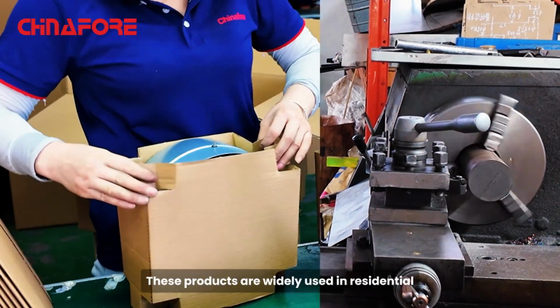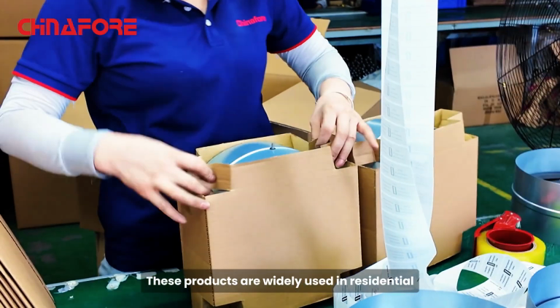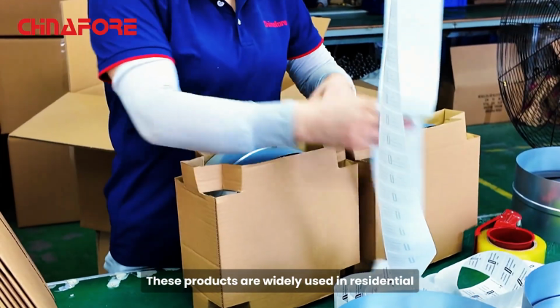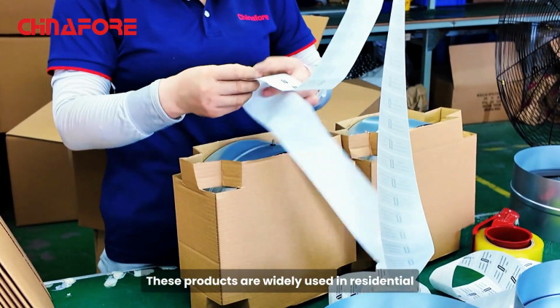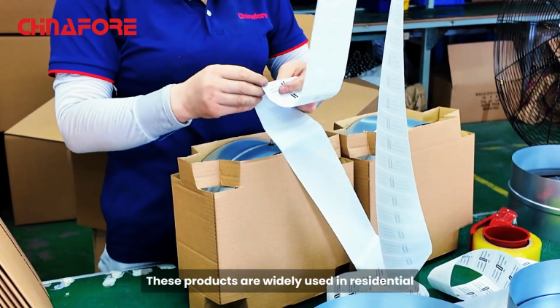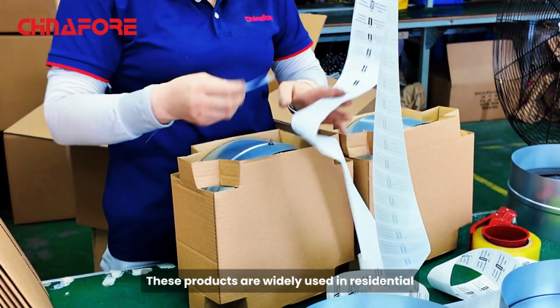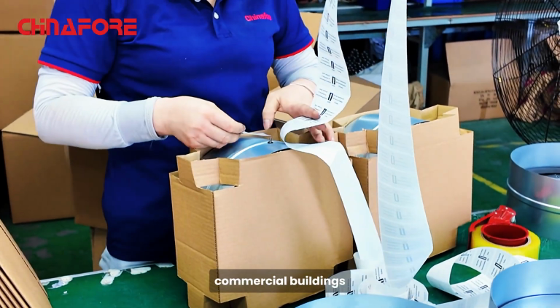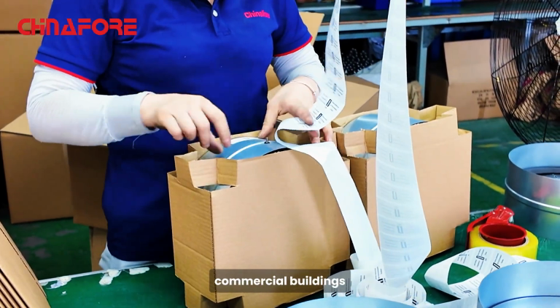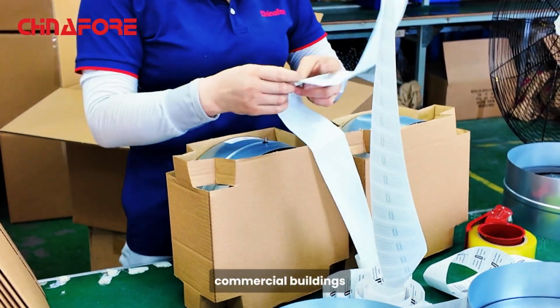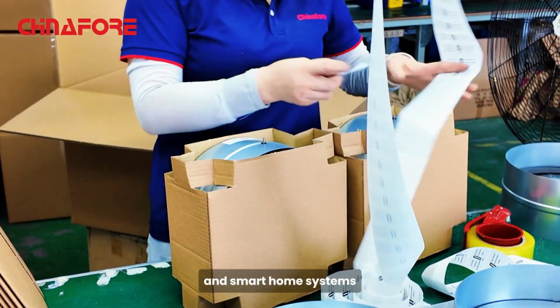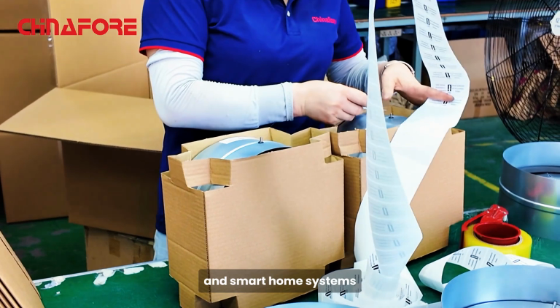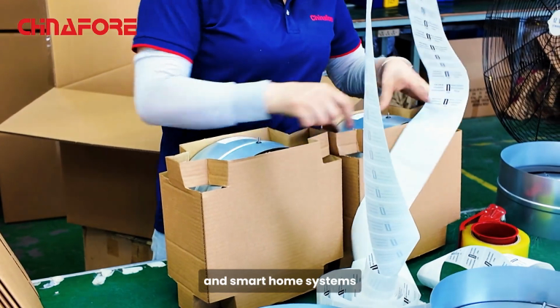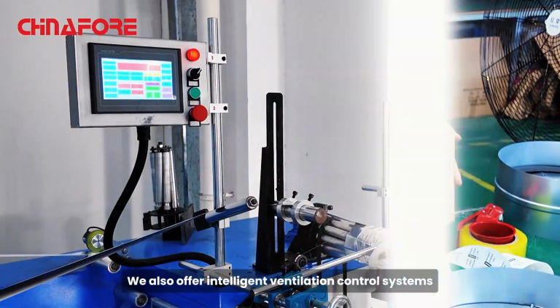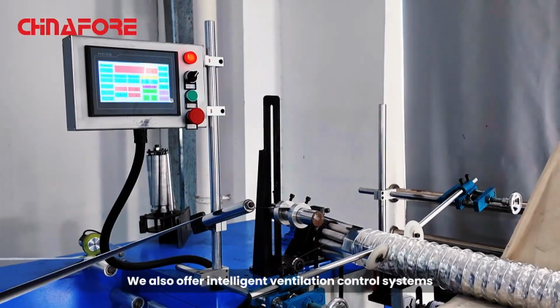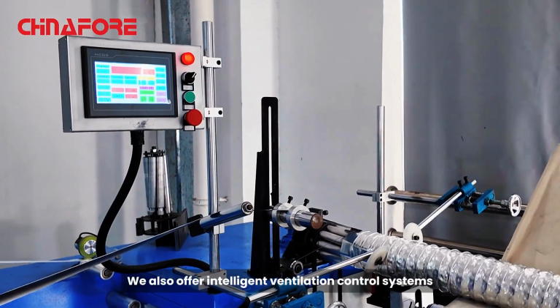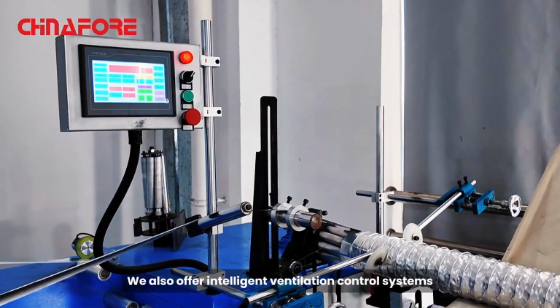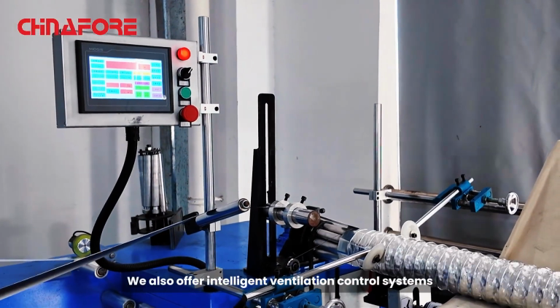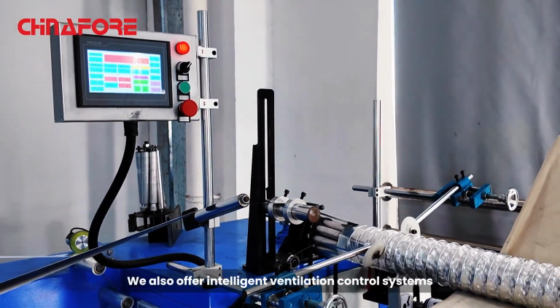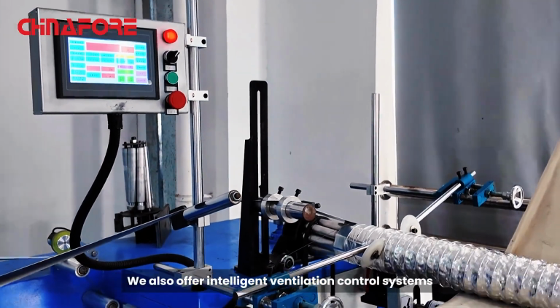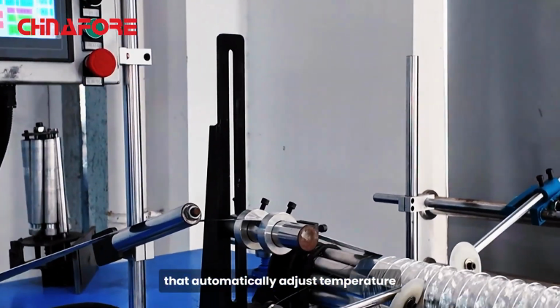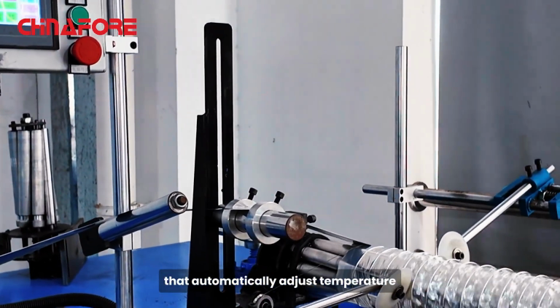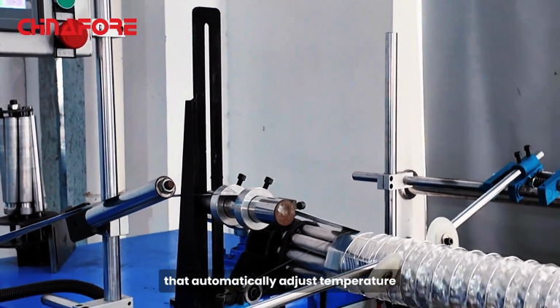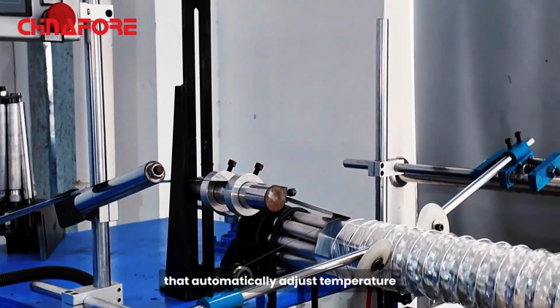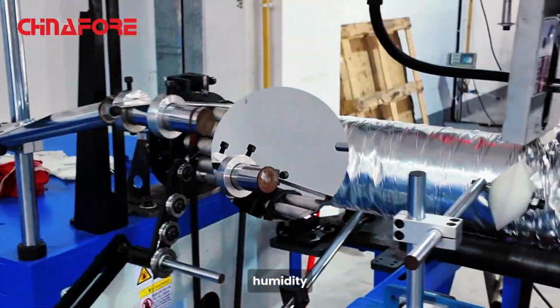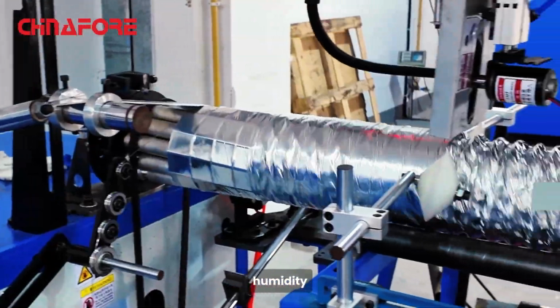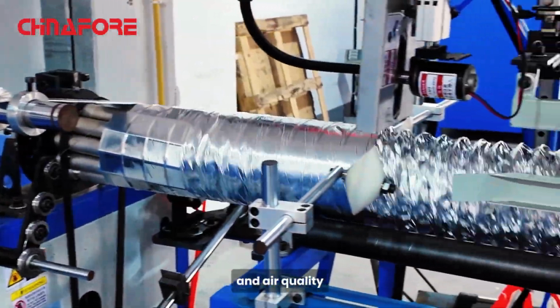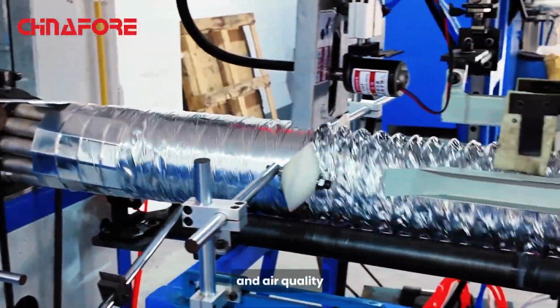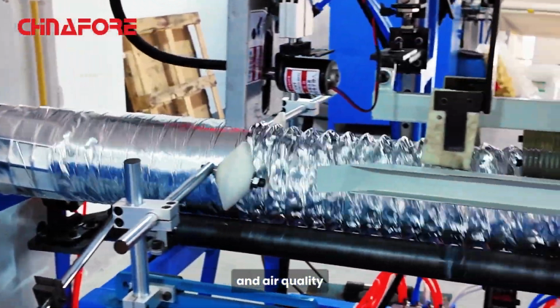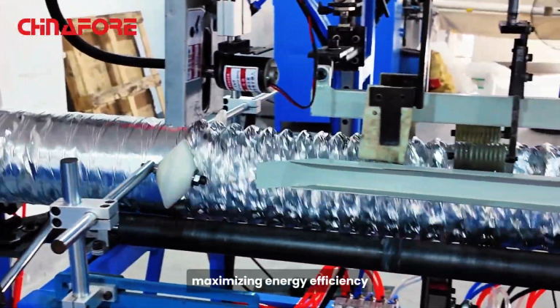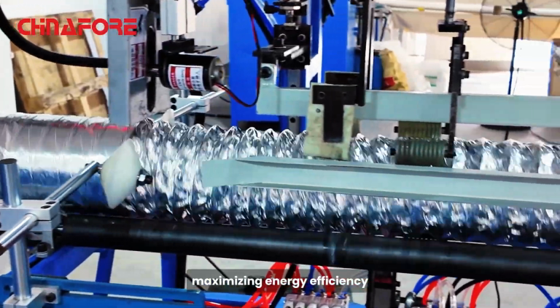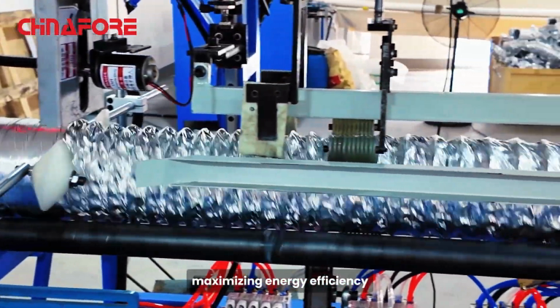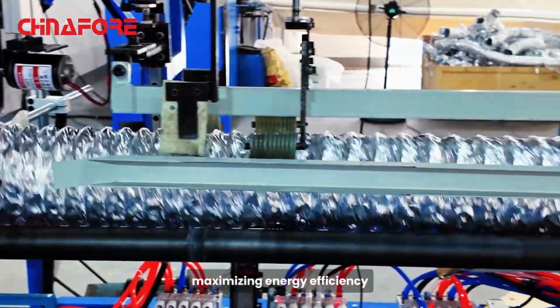These products are widely used in residential, commercial buildings, and smart home systems. We also offer intelligent ventilation control systems that automatically adjust temperature, humidity, and air quality, maximizing energy efficiency.